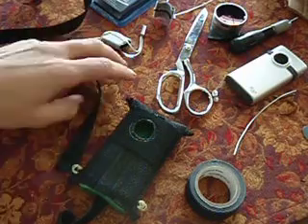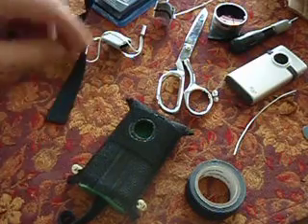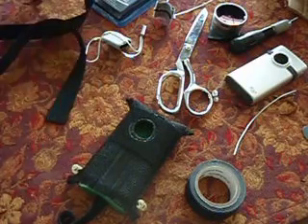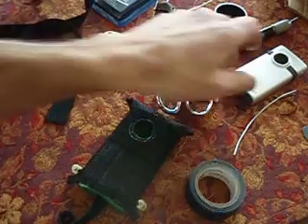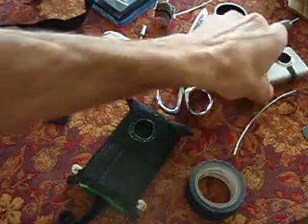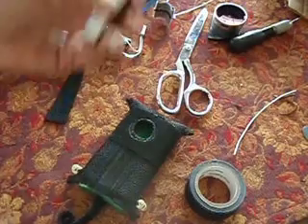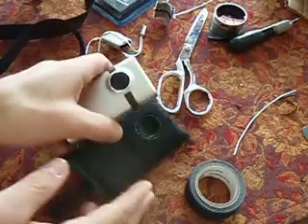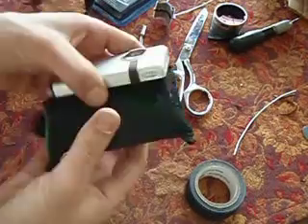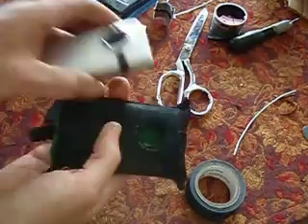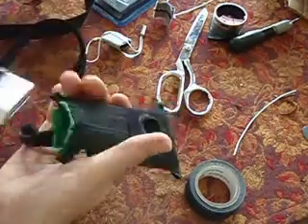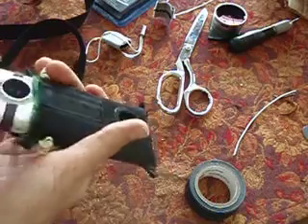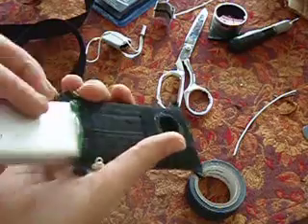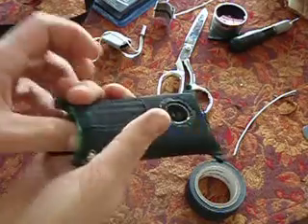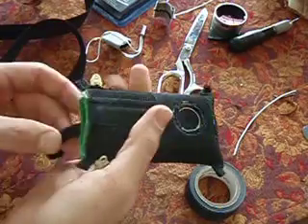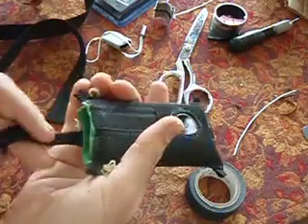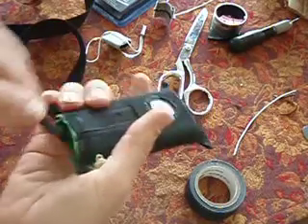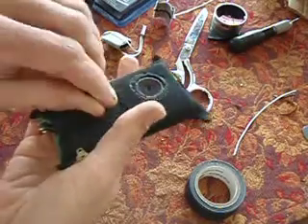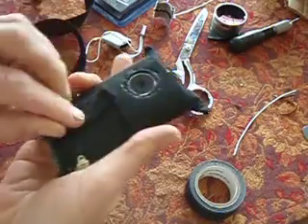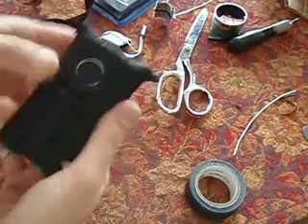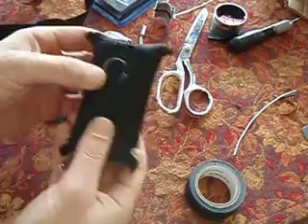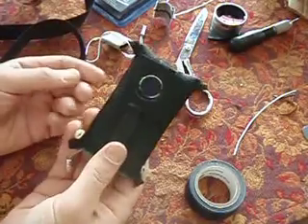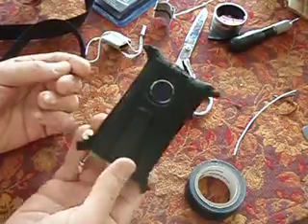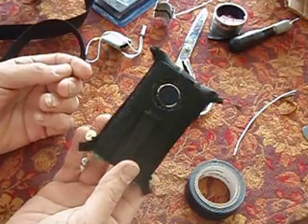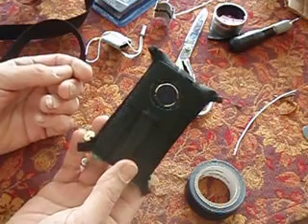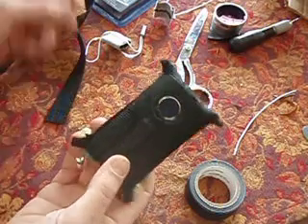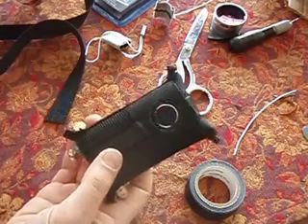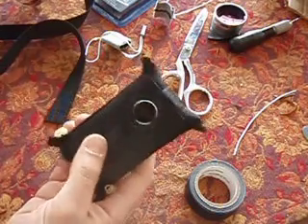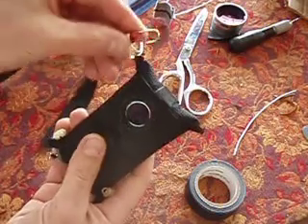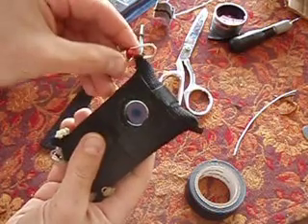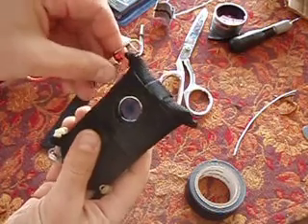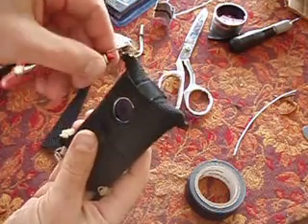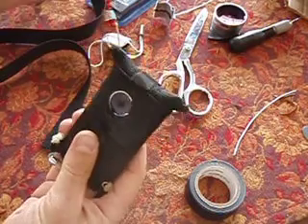We start out by making the sleeve which the camera fits into. The sleeve is actually what gets rigged to the kite with bungees and these tabs.